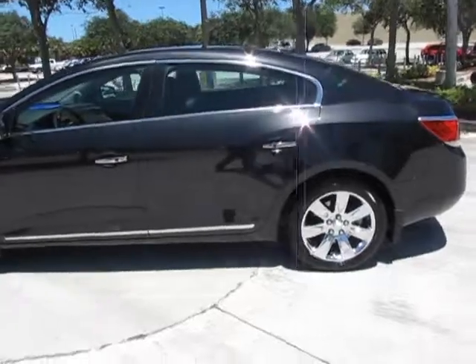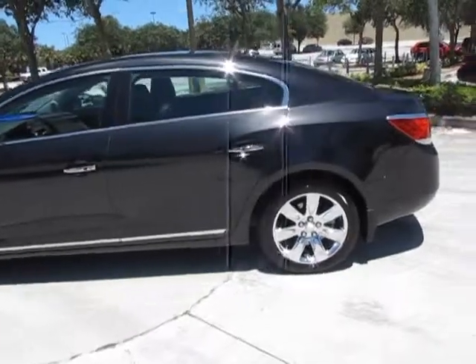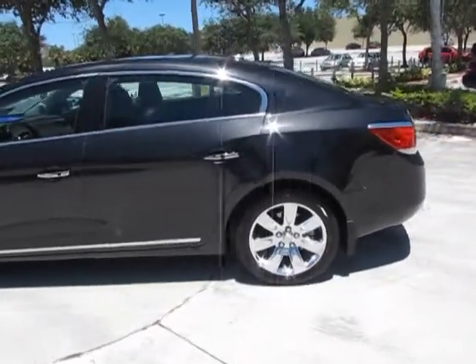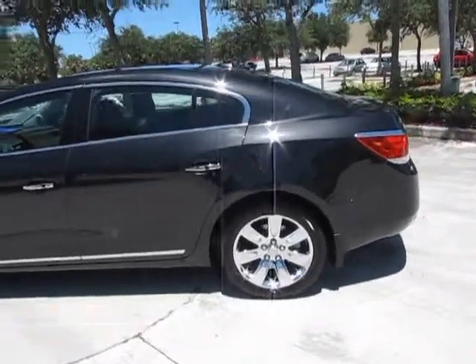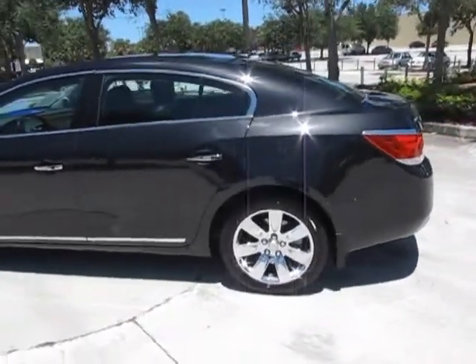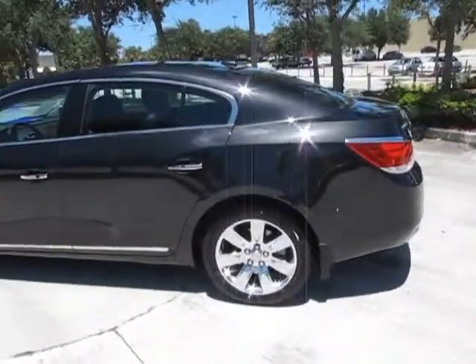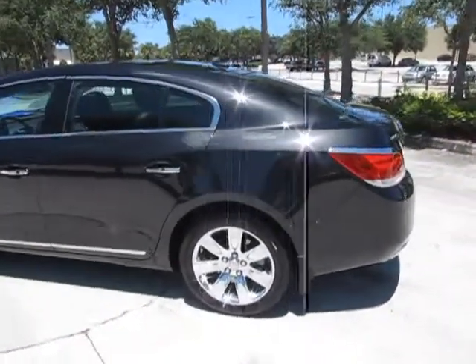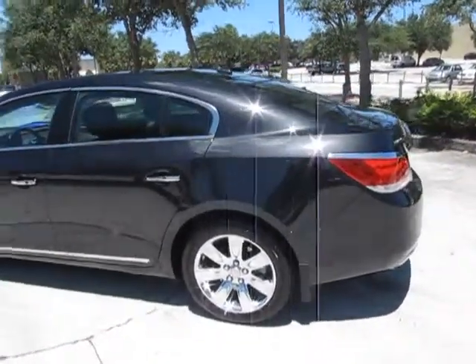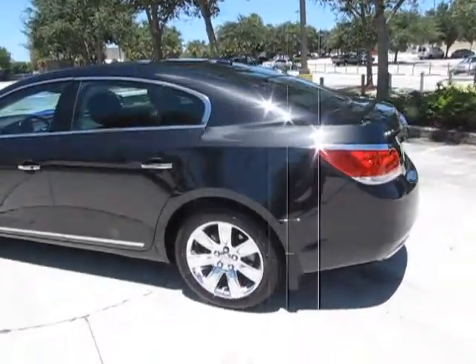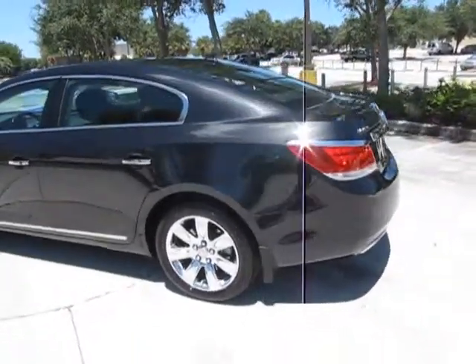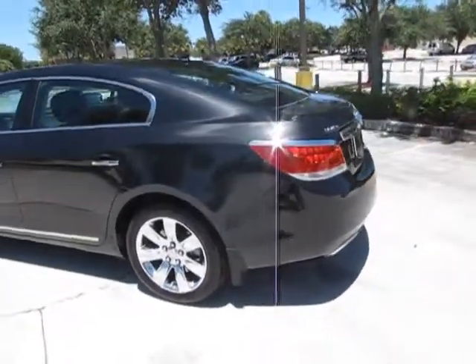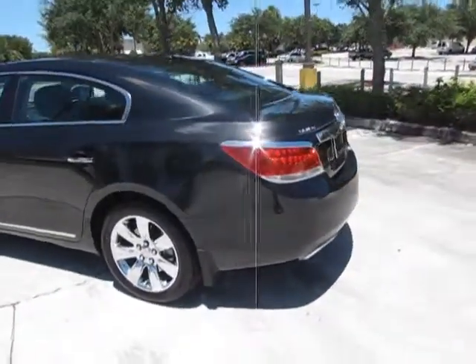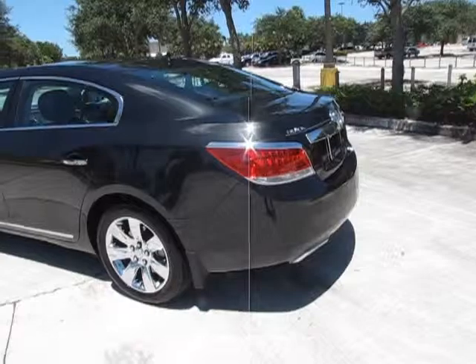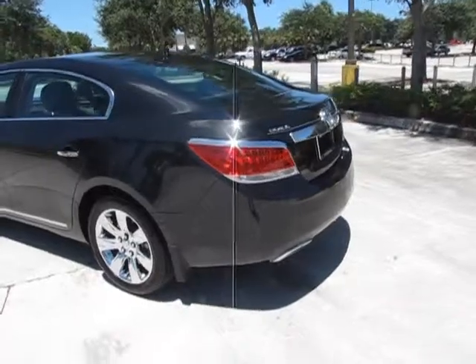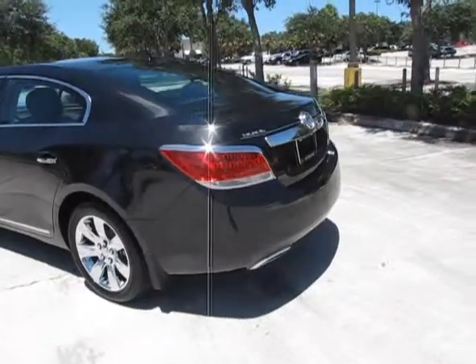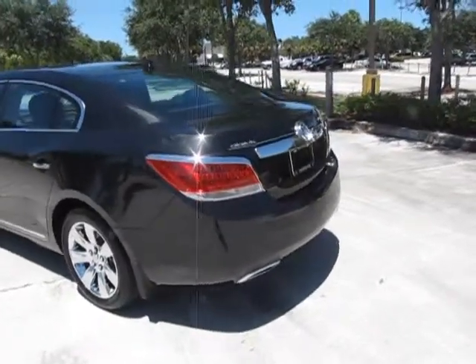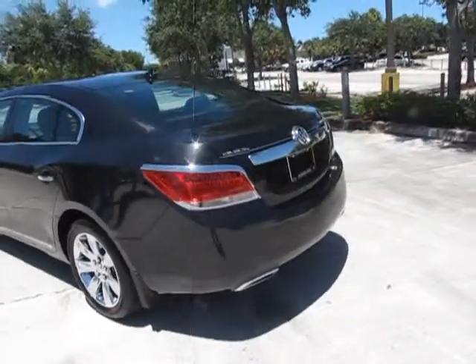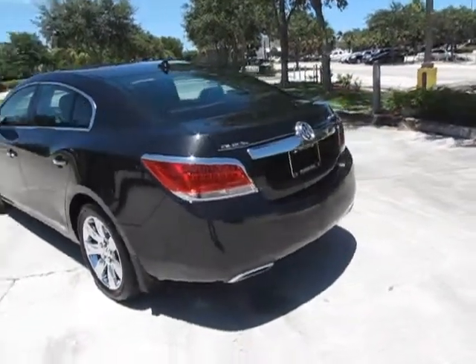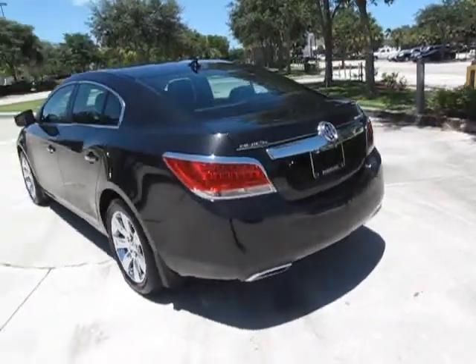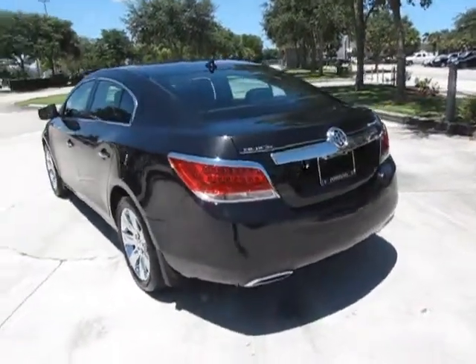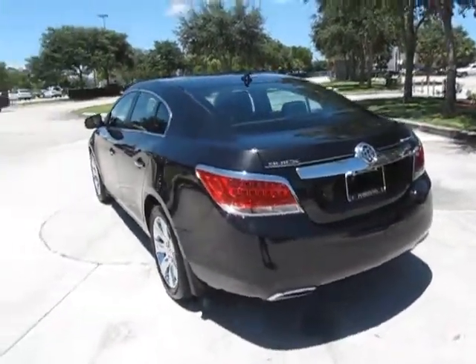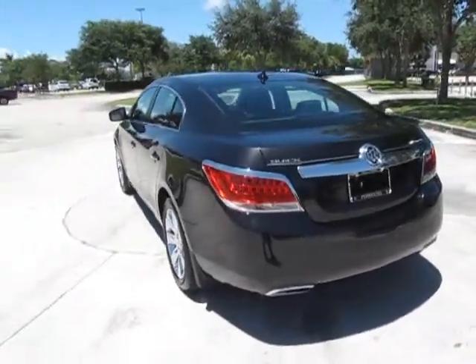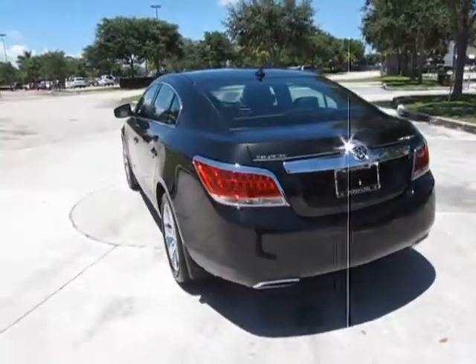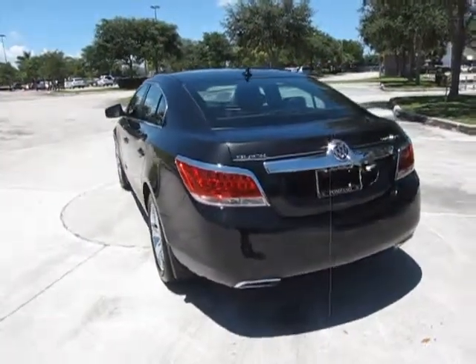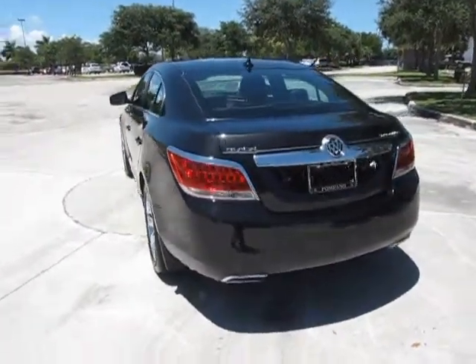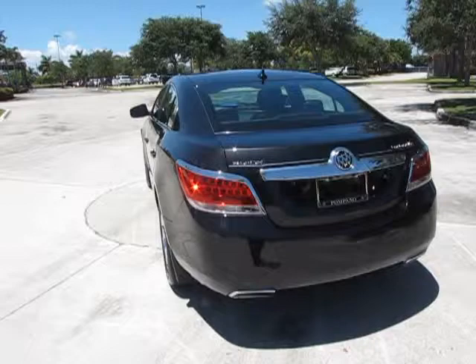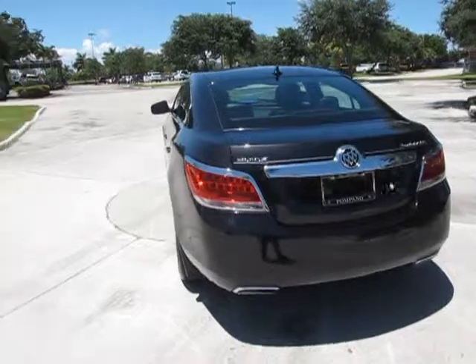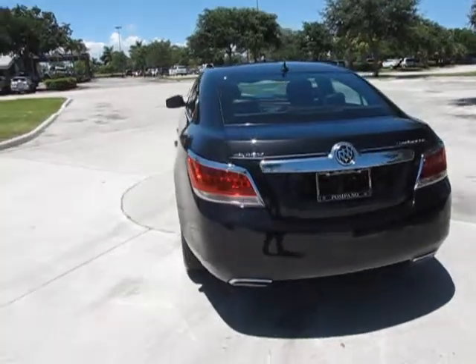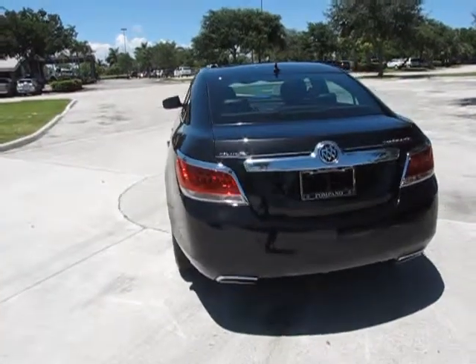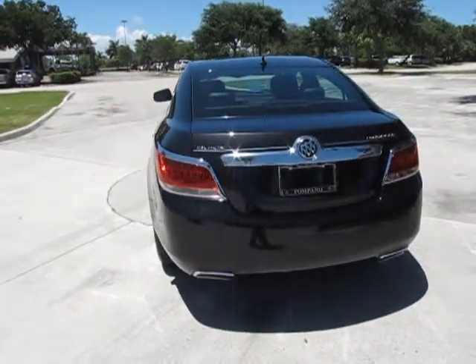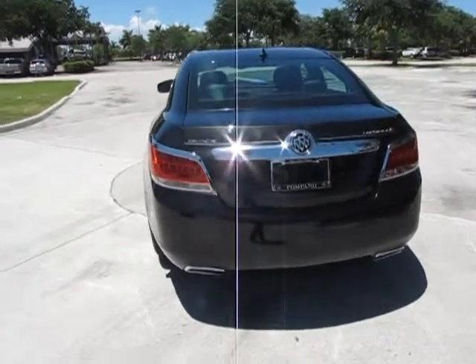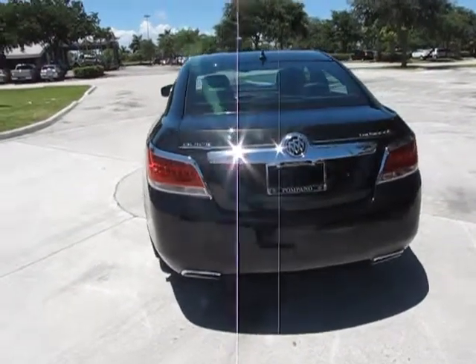This Buick LaCrosse is really an affordable luxury sedan, and it will definitely hold its own against far more expensive cars in the luxury class.